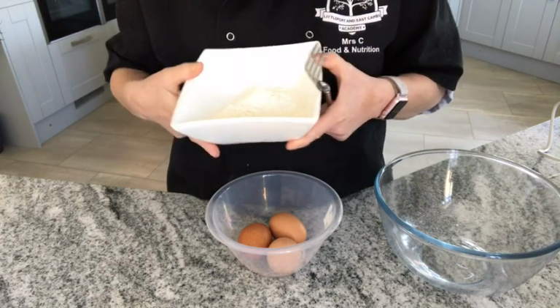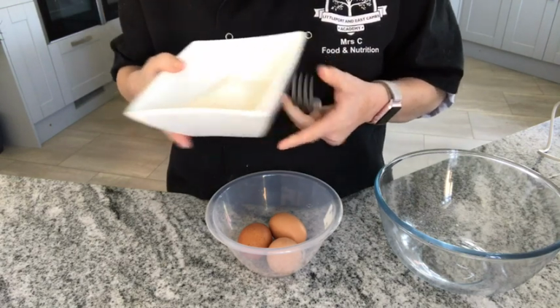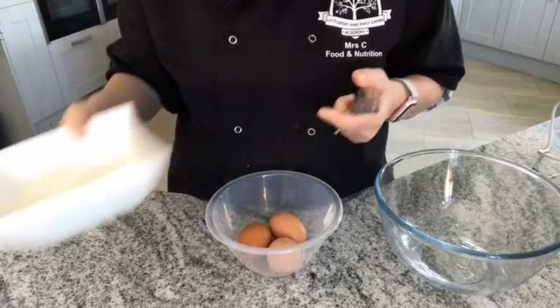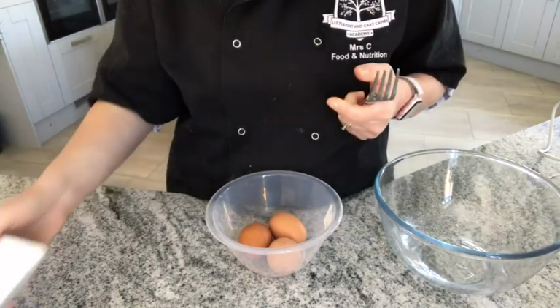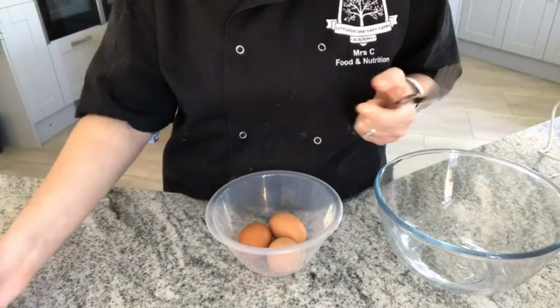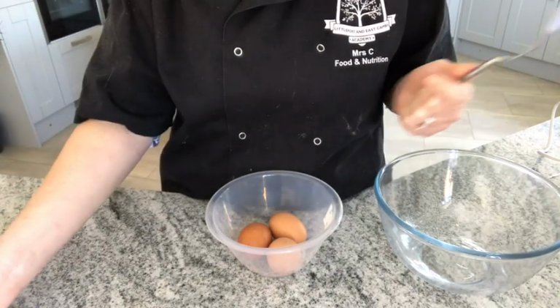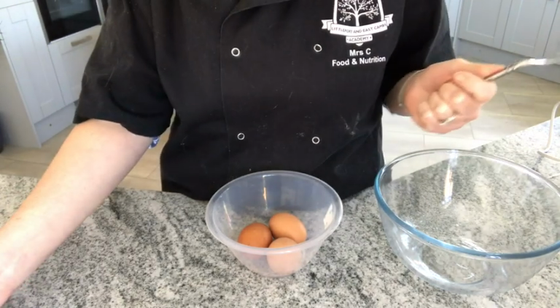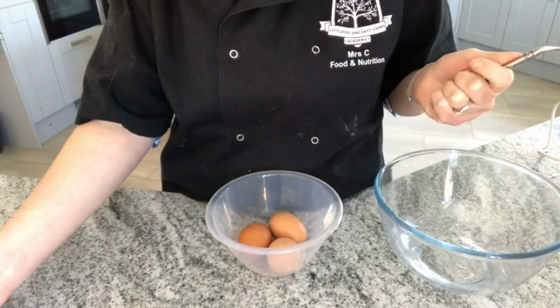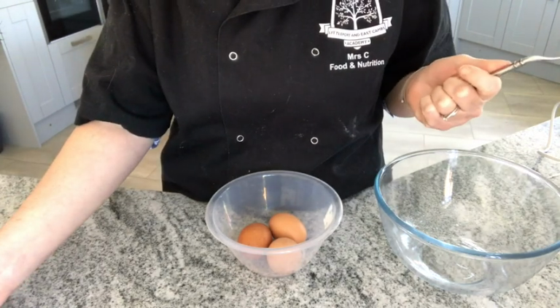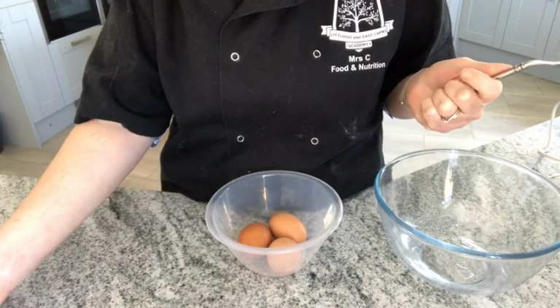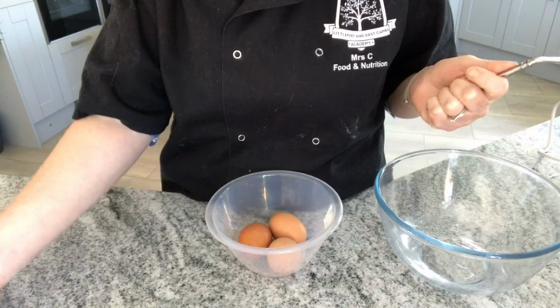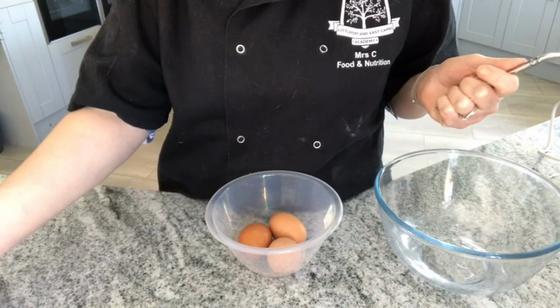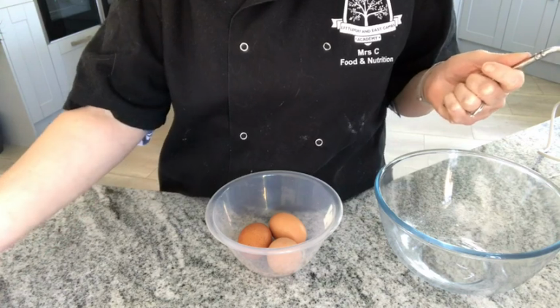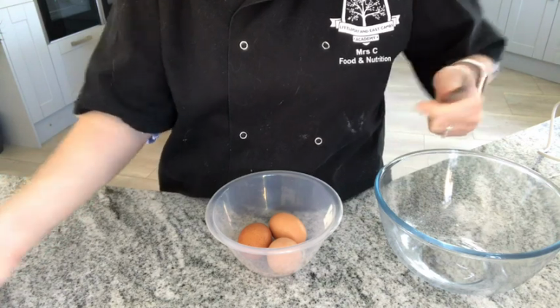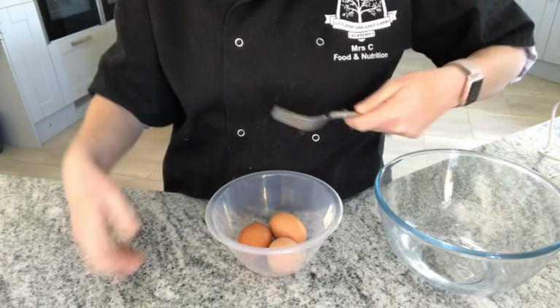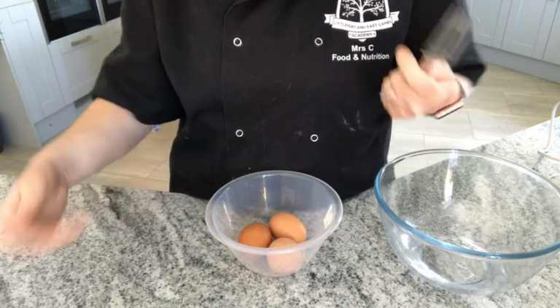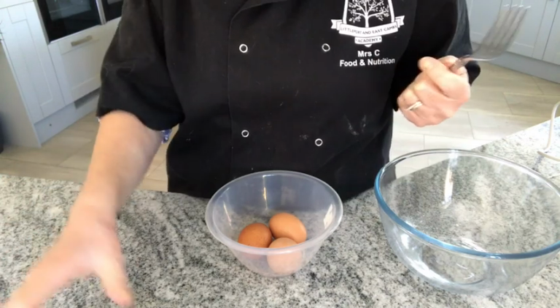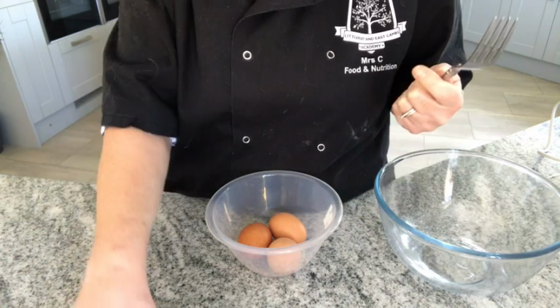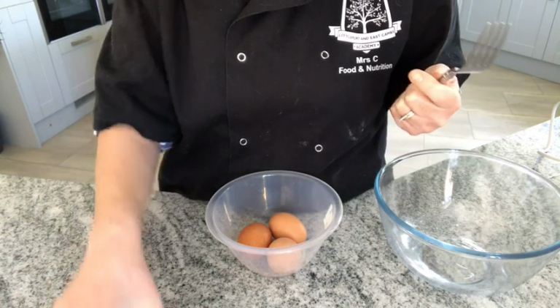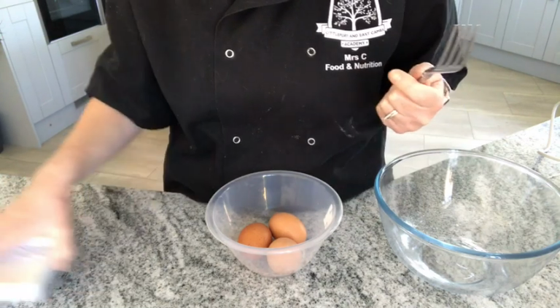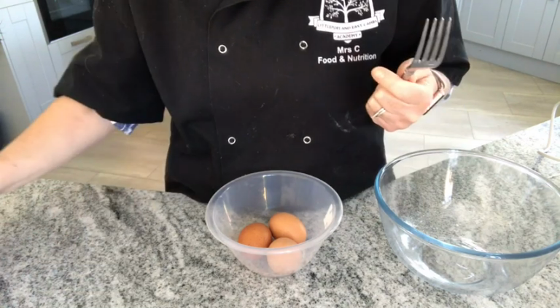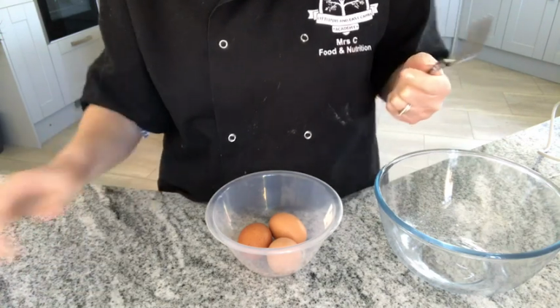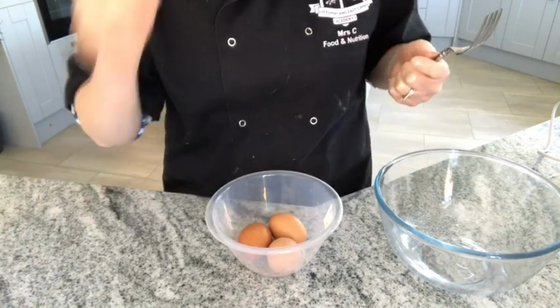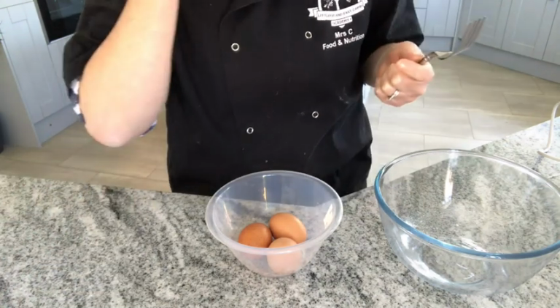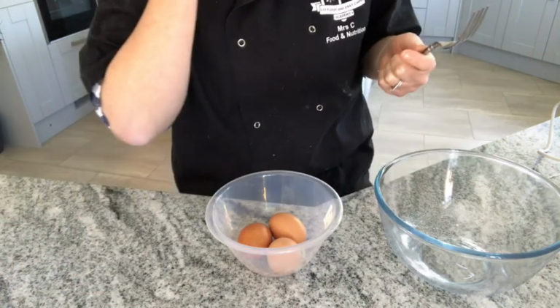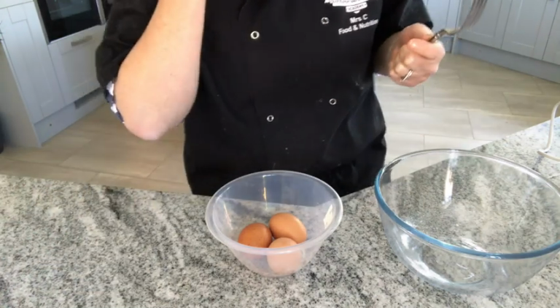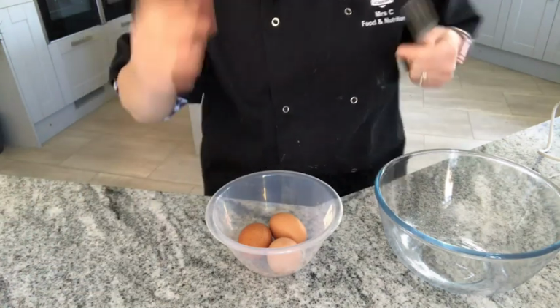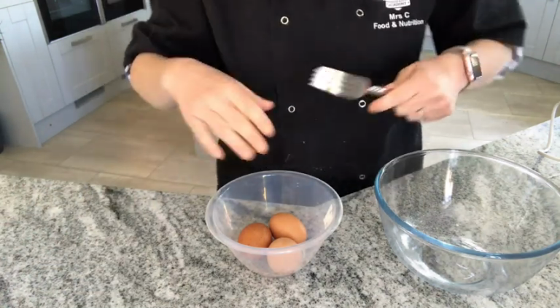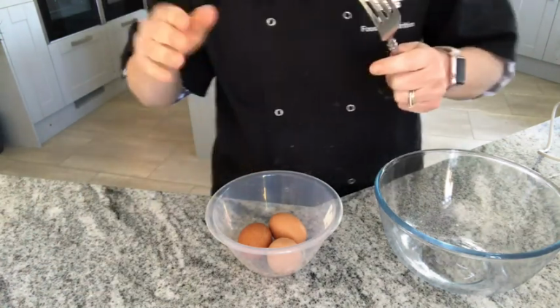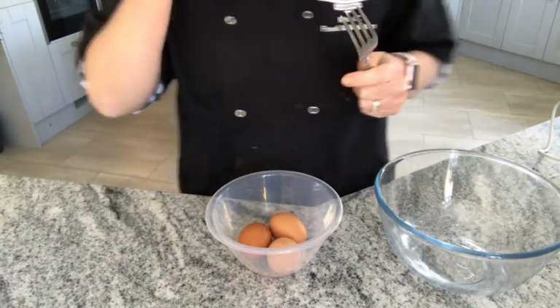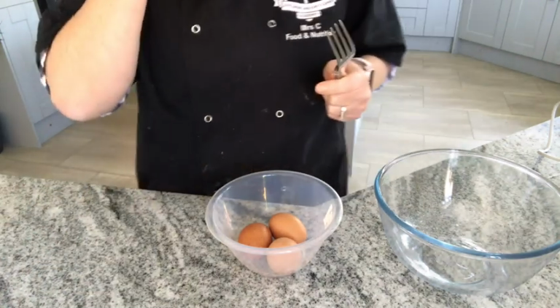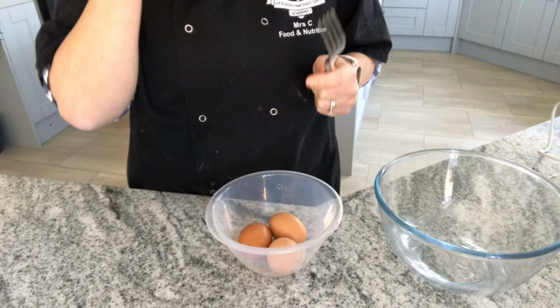What we're going to use today is mechanical aeration. So we're going to incorporate air into the mixture in order to make the cake rise.